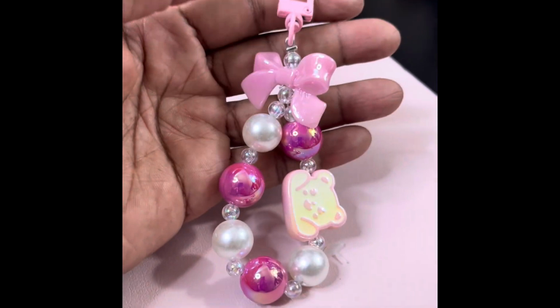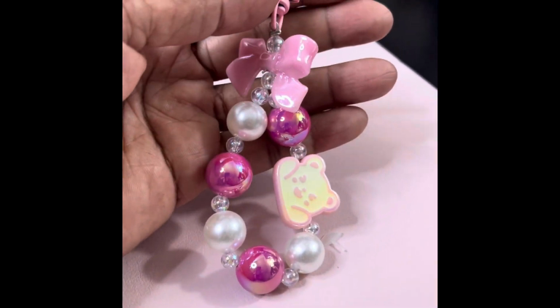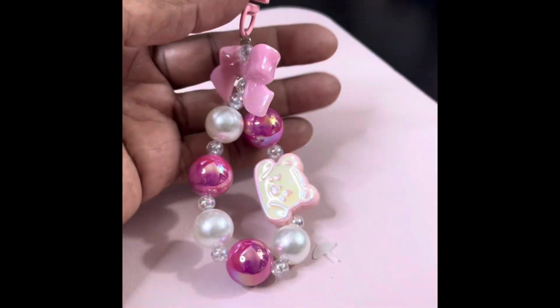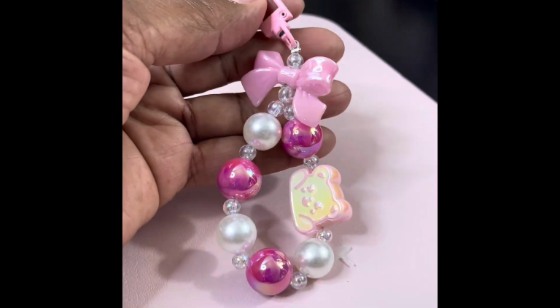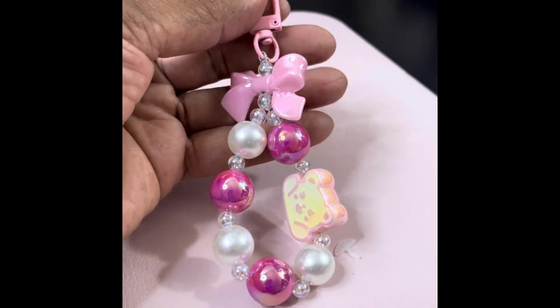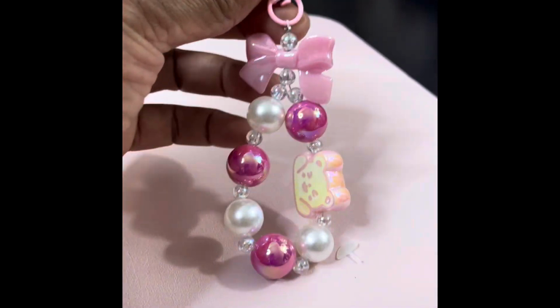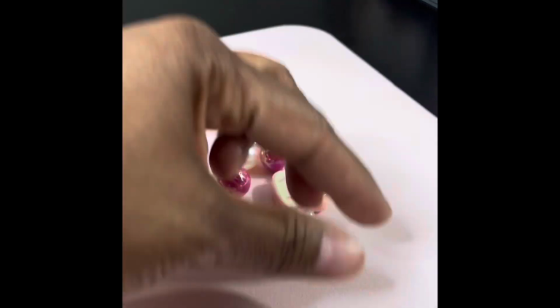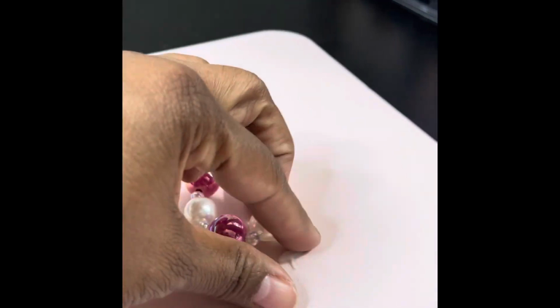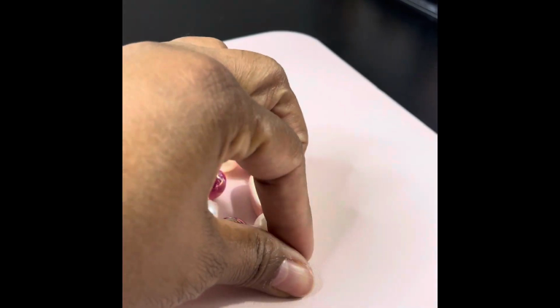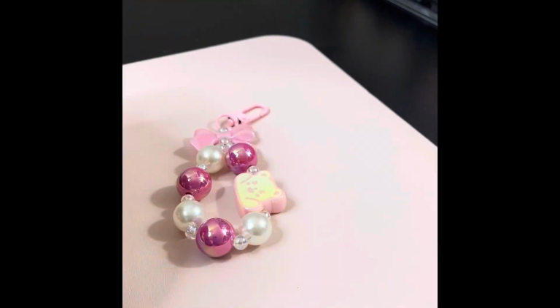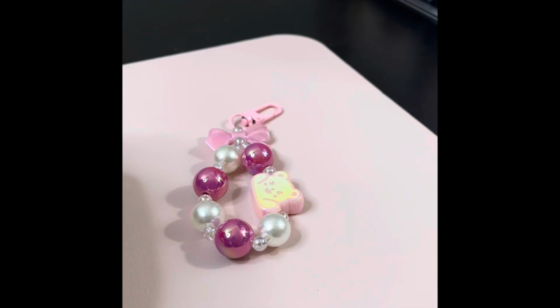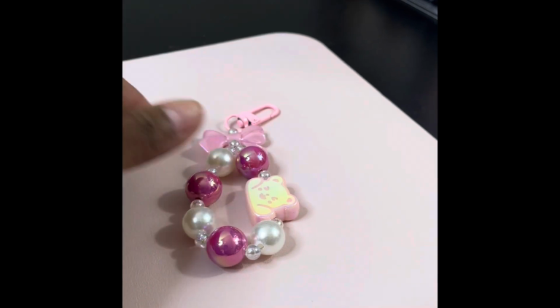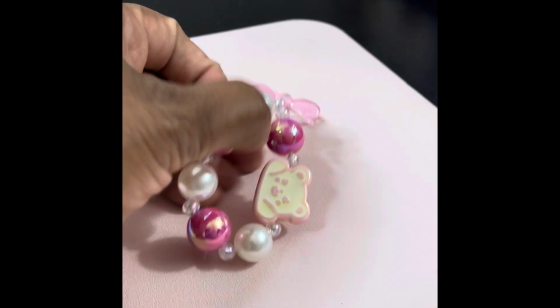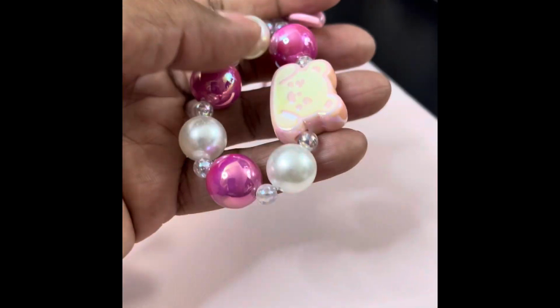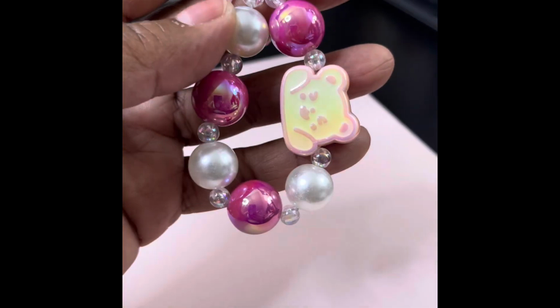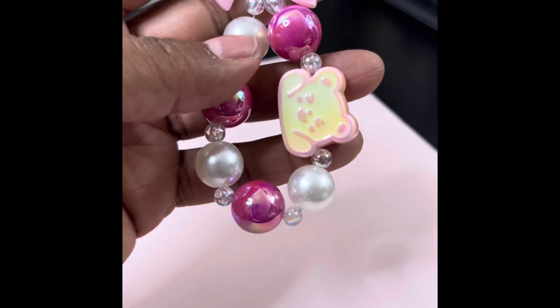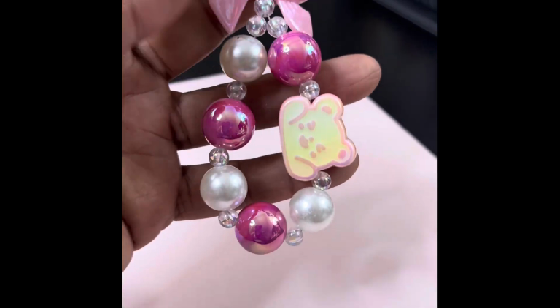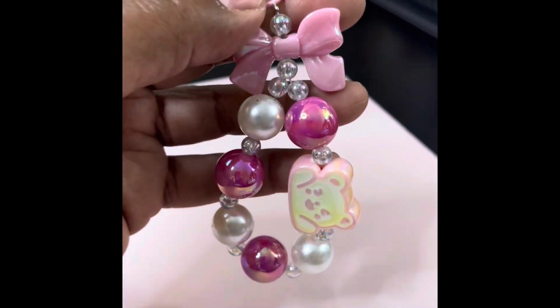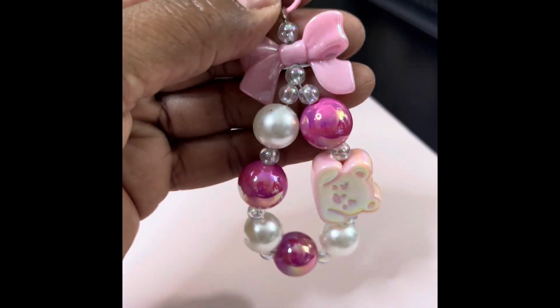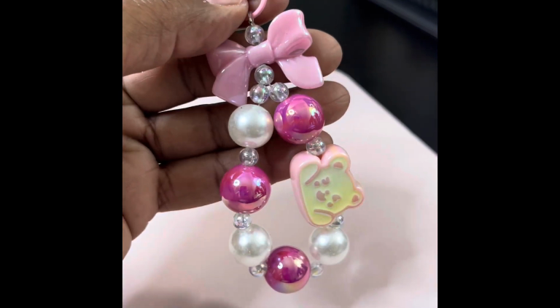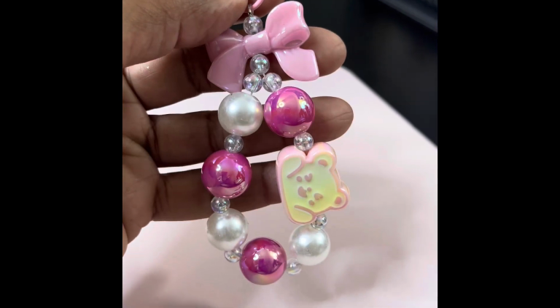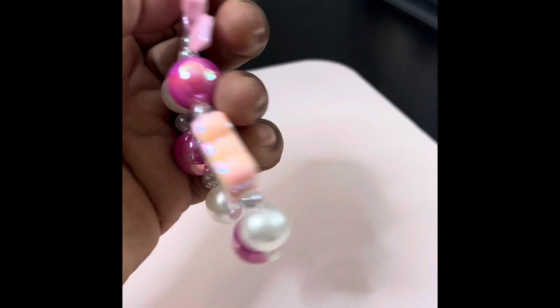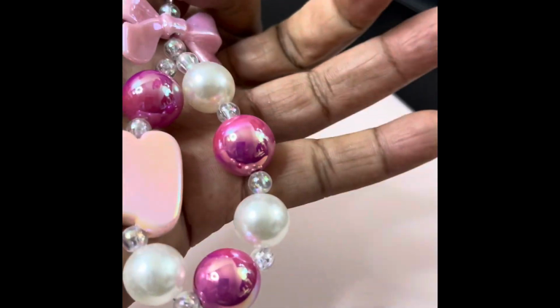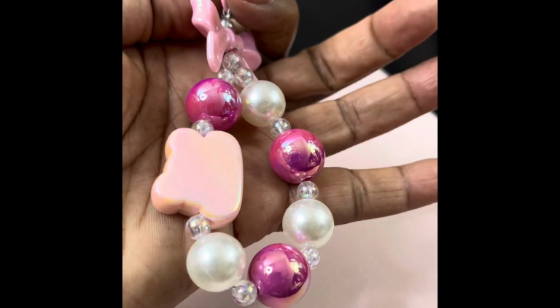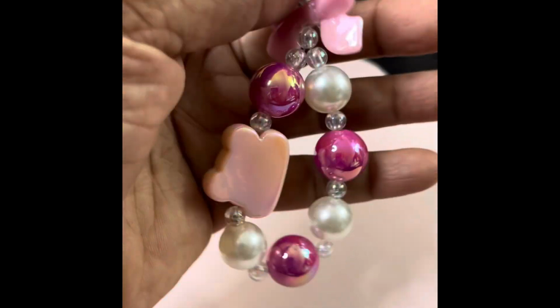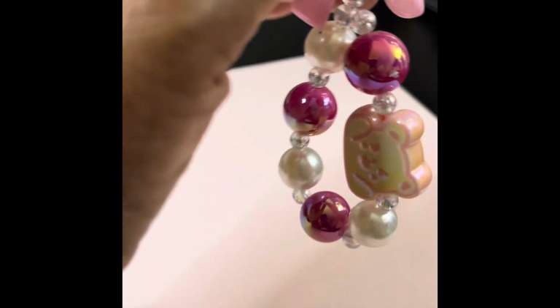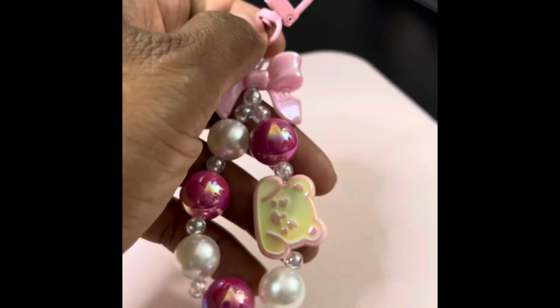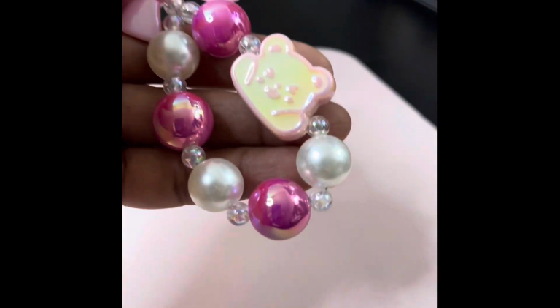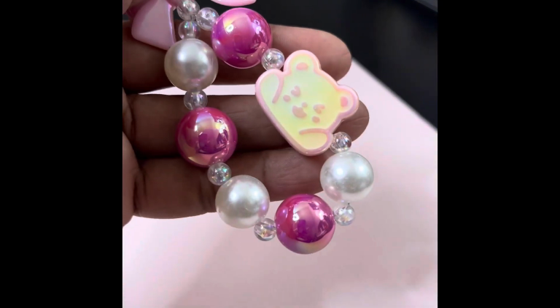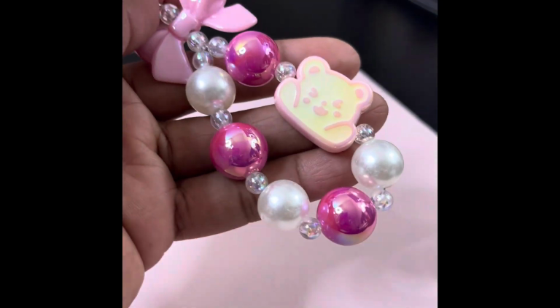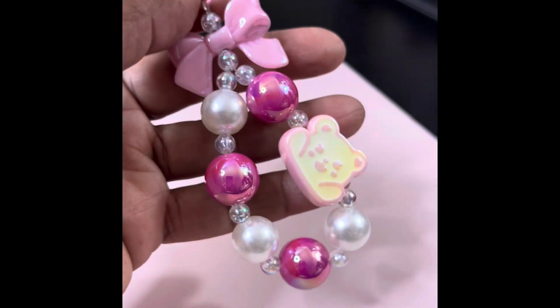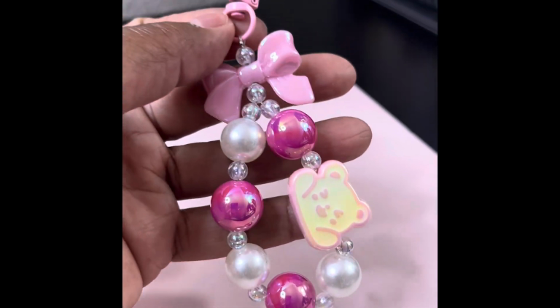I found one that I forgot I found — this is from Minnesota. It's like a ribbon and some beads, and I don't know if this is a little cookie or teddy bear.